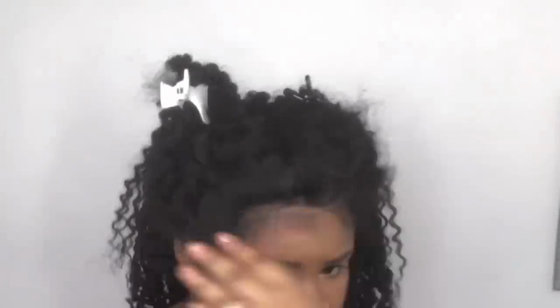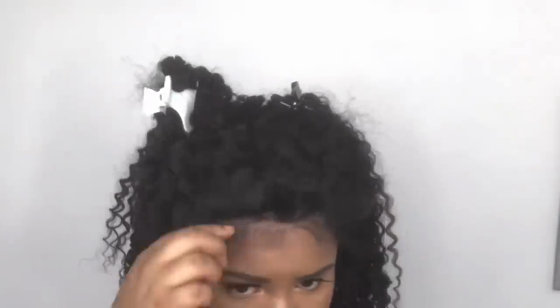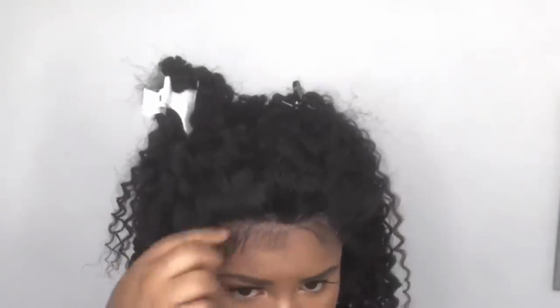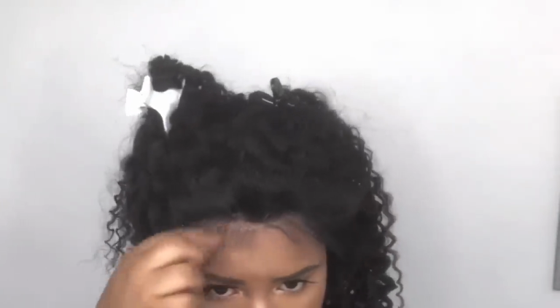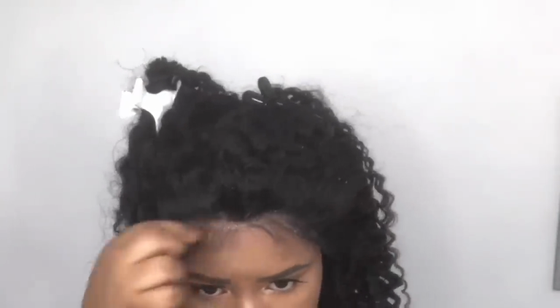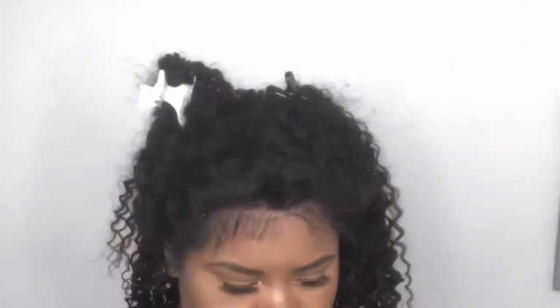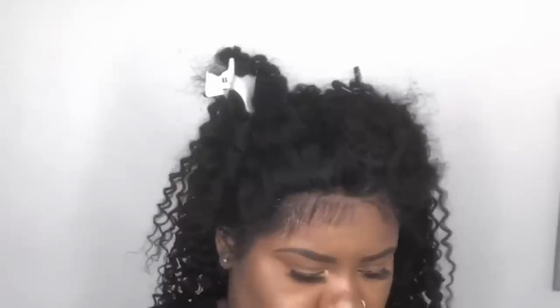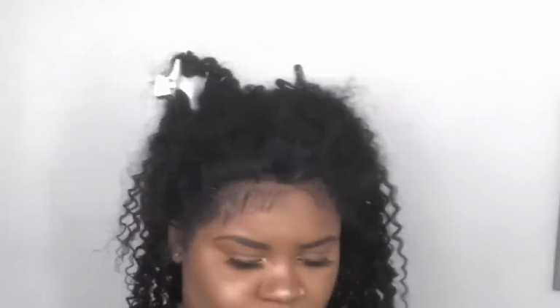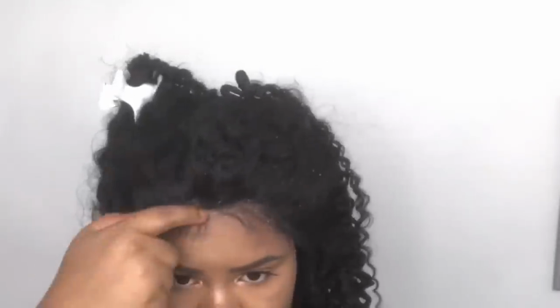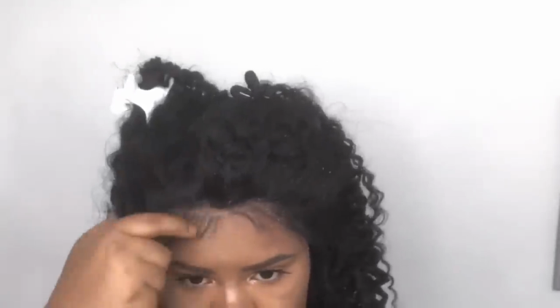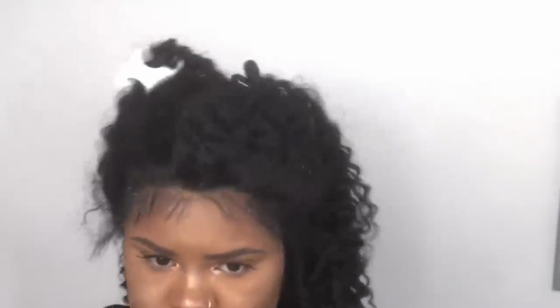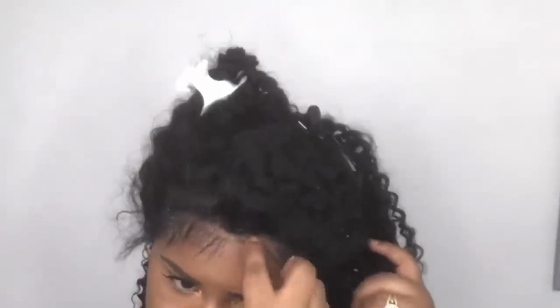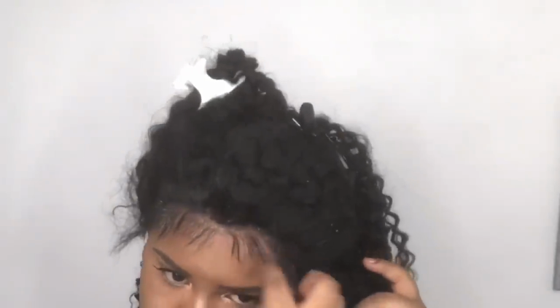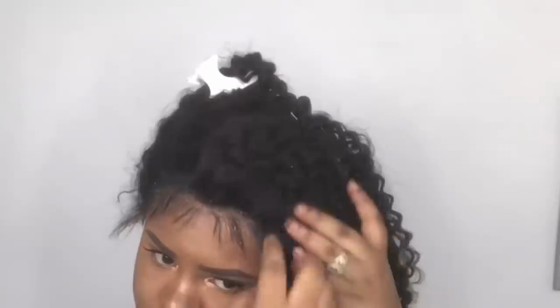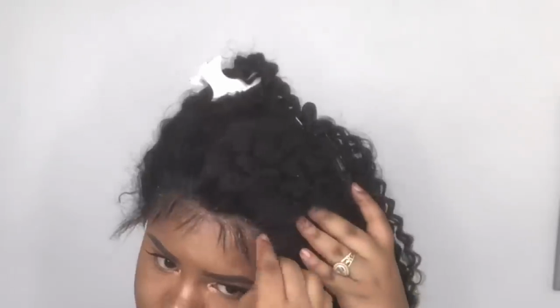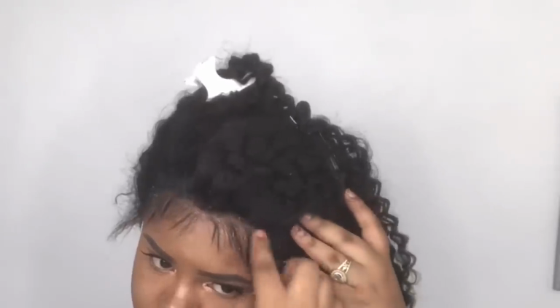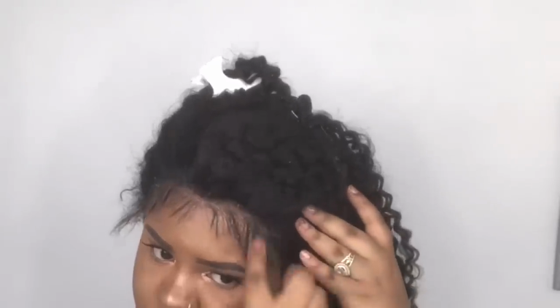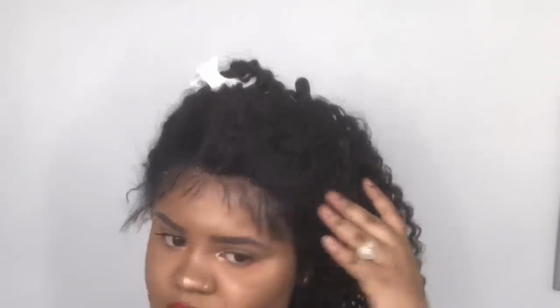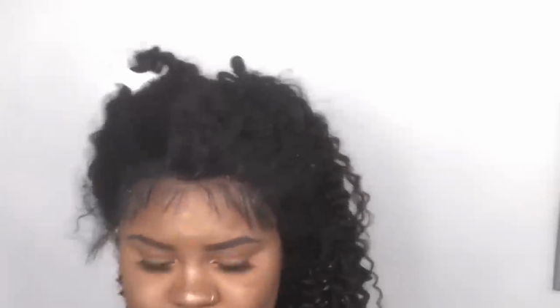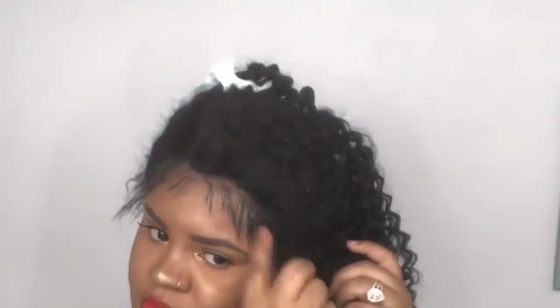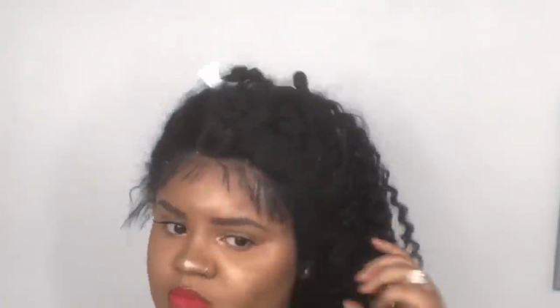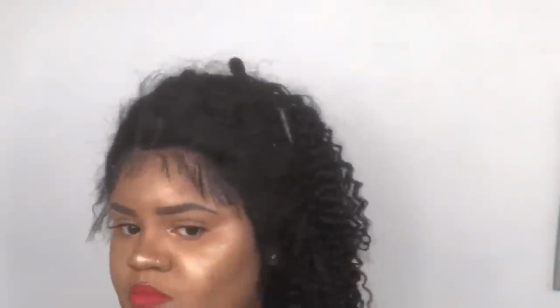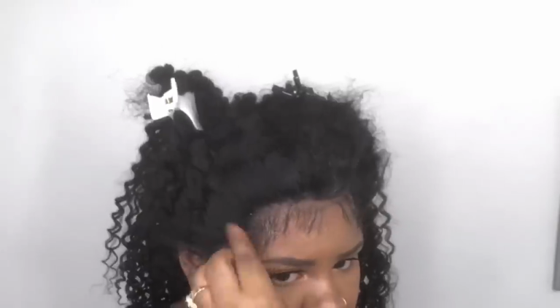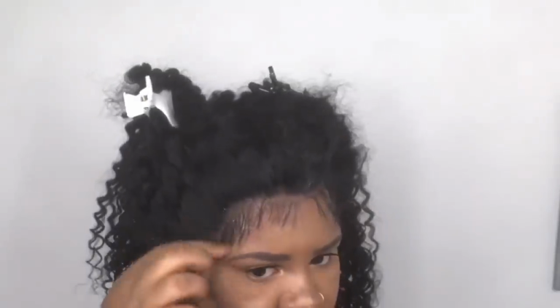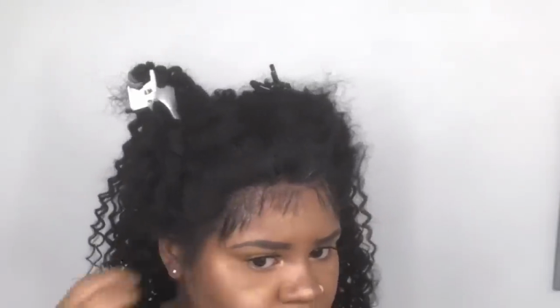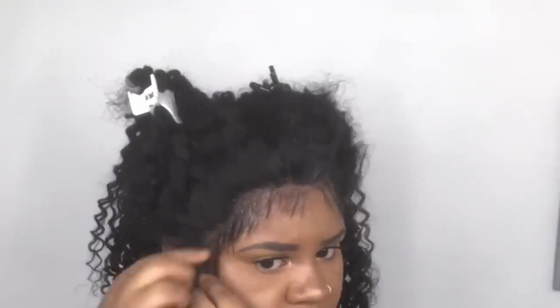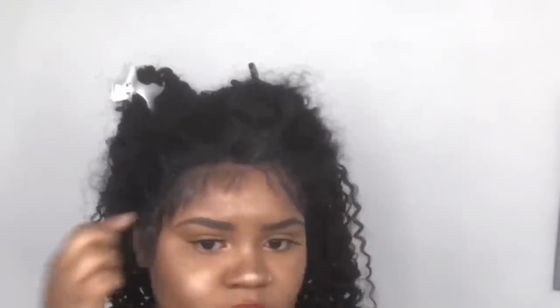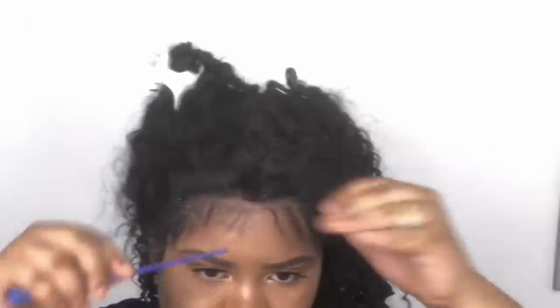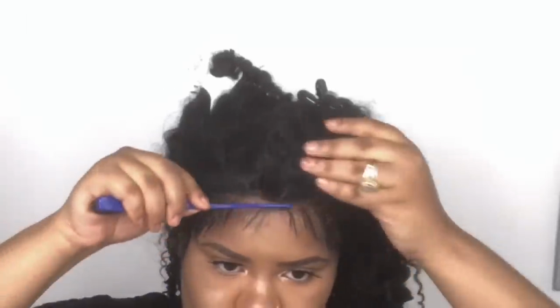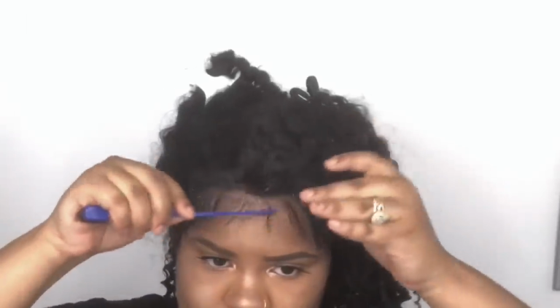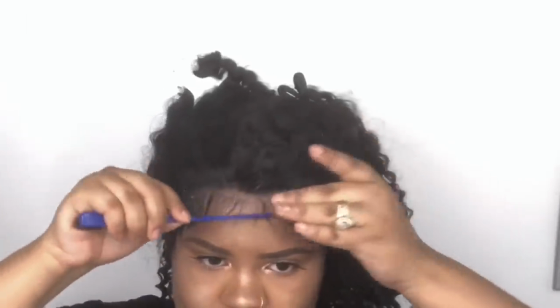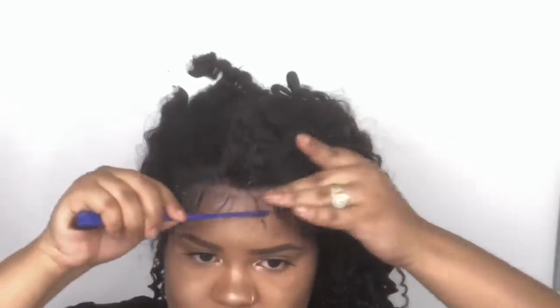So I'm using Got2Be gel again and I'm going to use that to swoop up the baby hairs on the unit. I'm just going to use the edge brush comb that I got from the beauty supply store to do that.